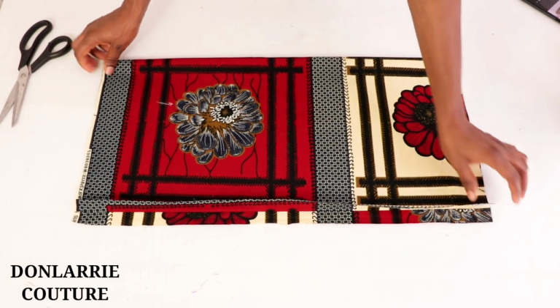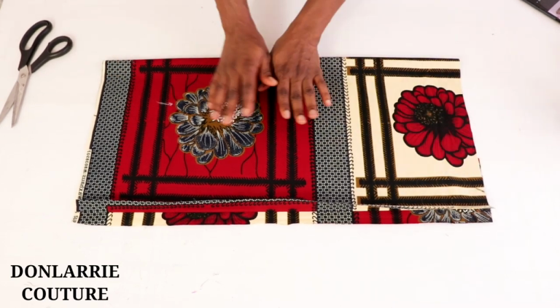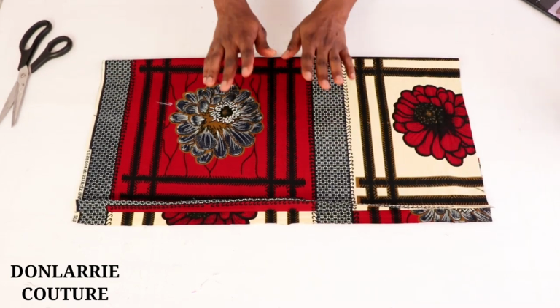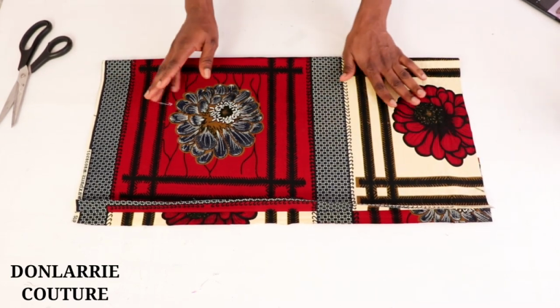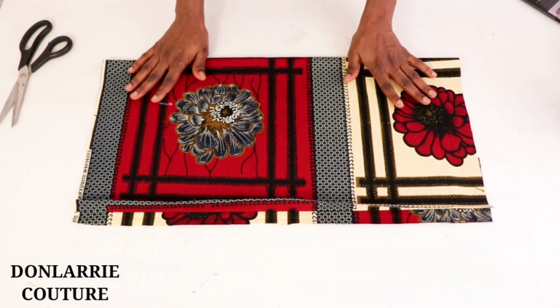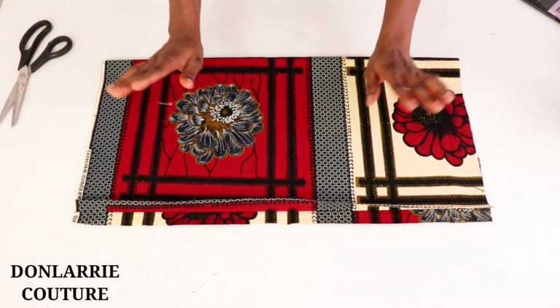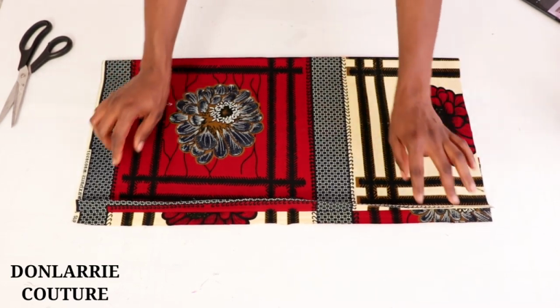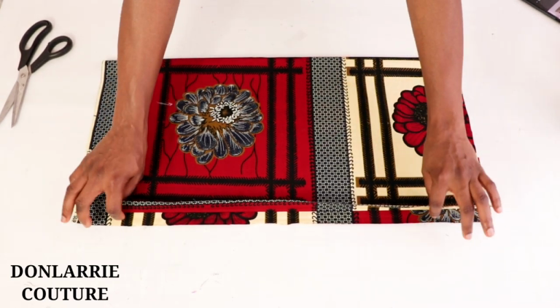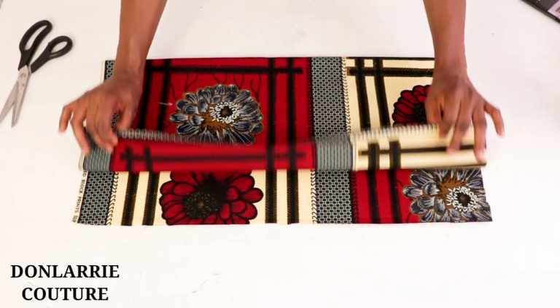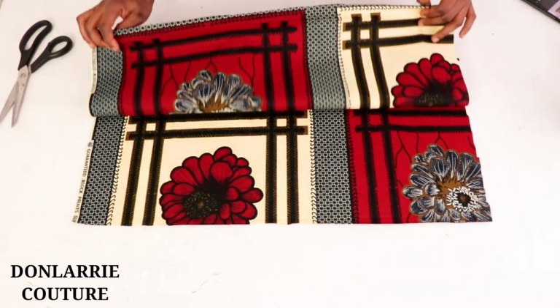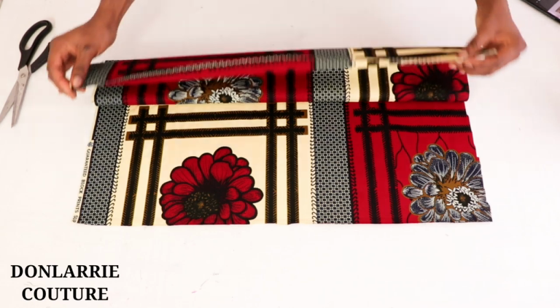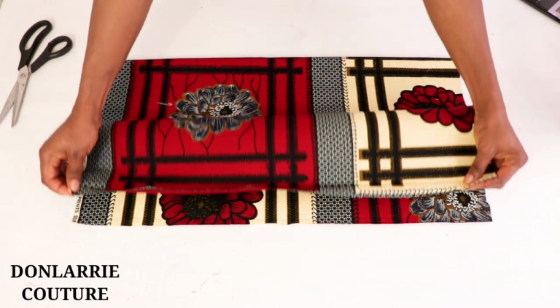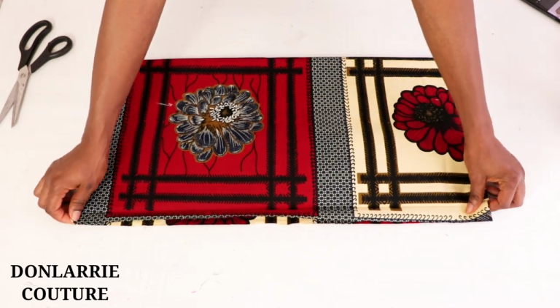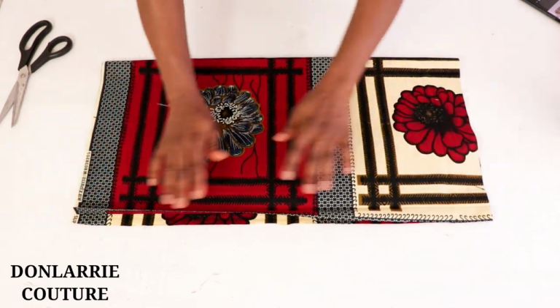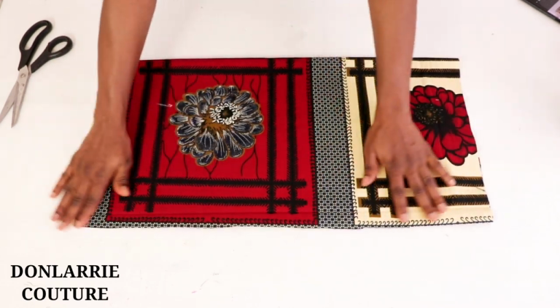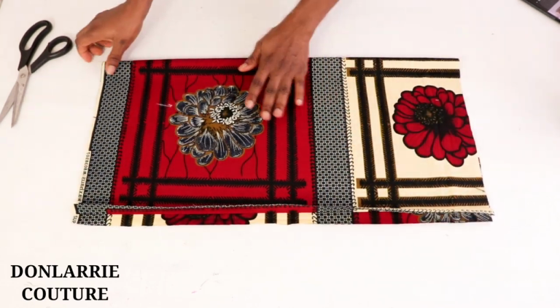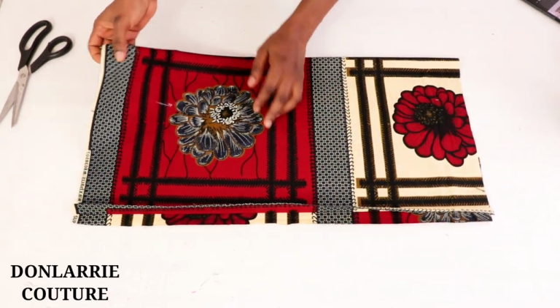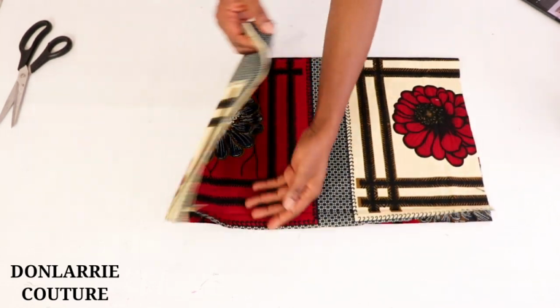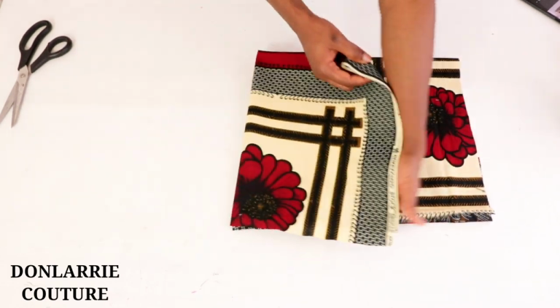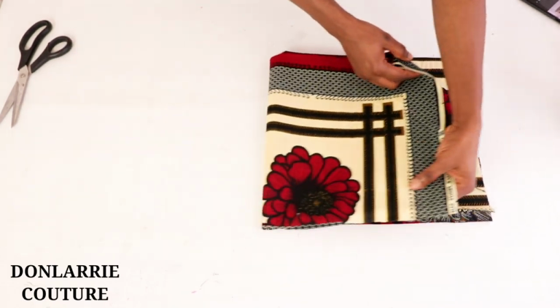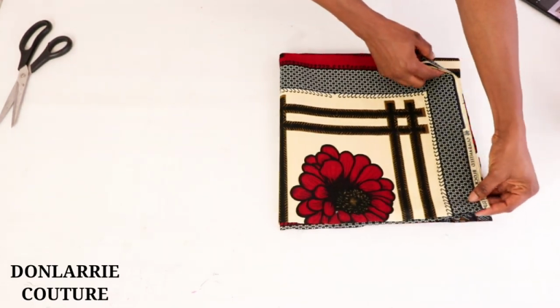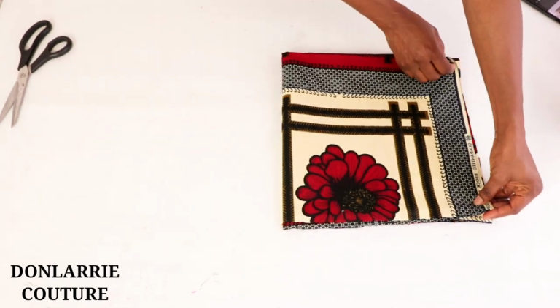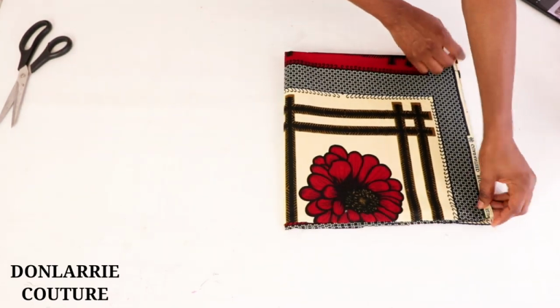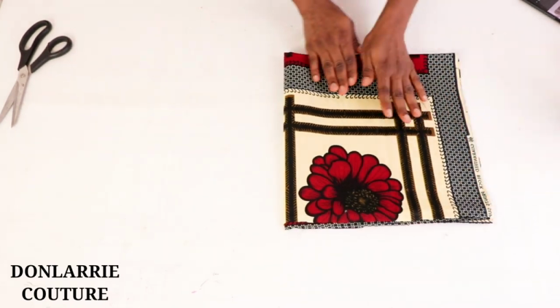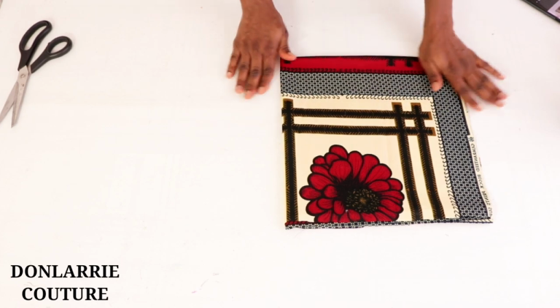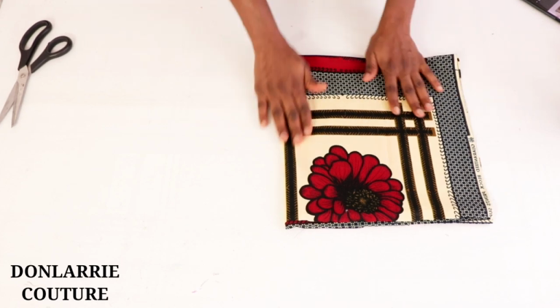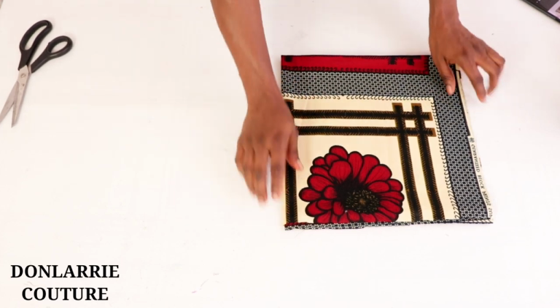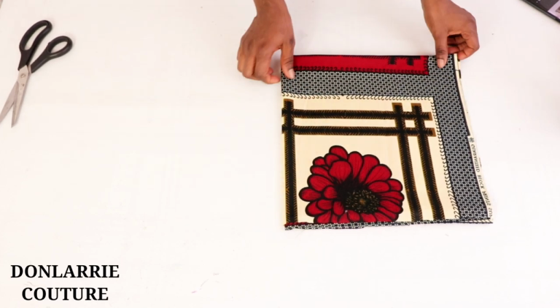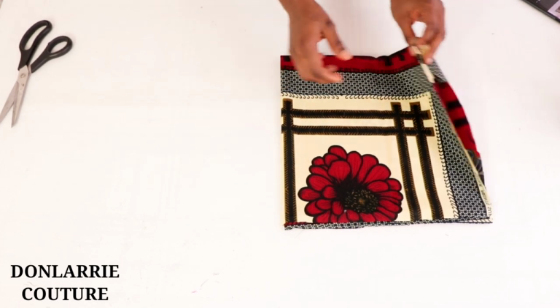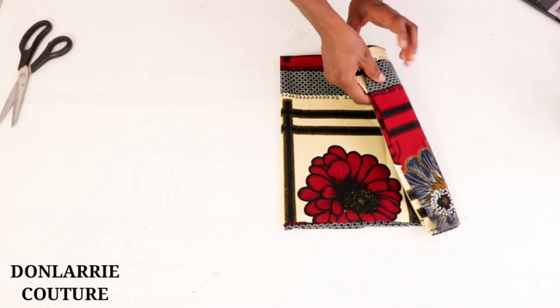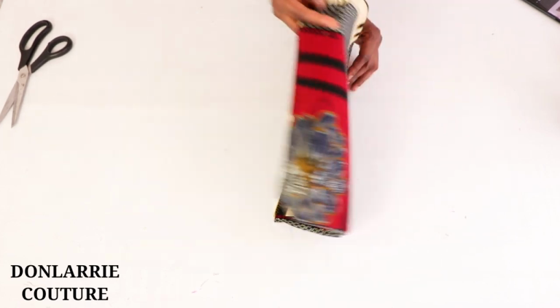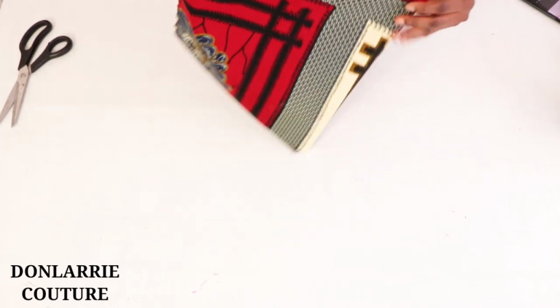For this tutorial we're going to be making the medium one, cutting out 25 by 25 inches. Once you've cut out the square shape of fabric, you're going to fold it into two, and after that fold it again, so now we have four folds.